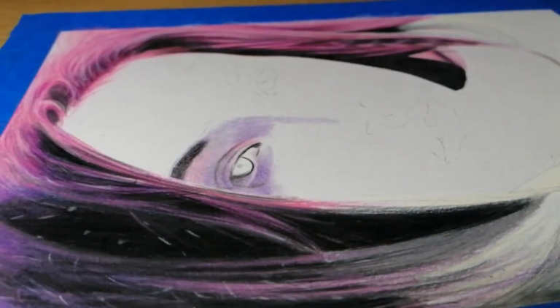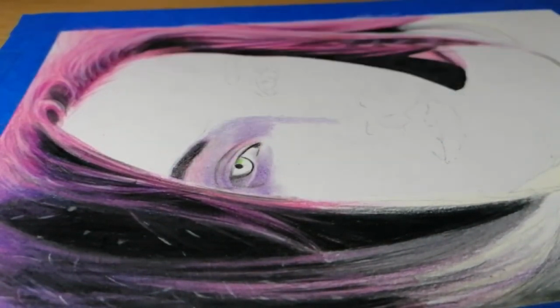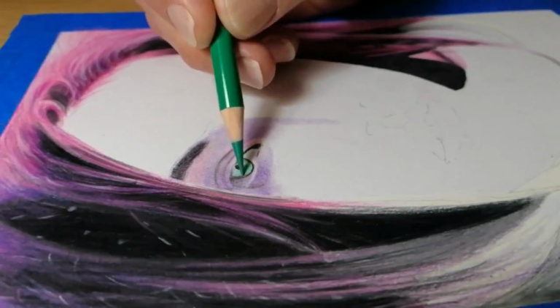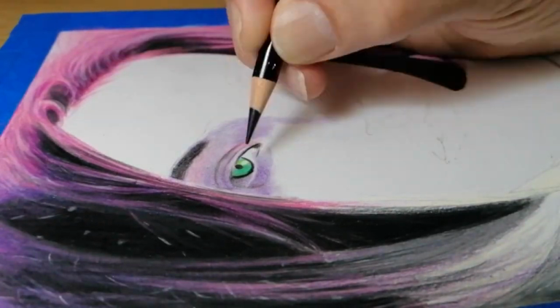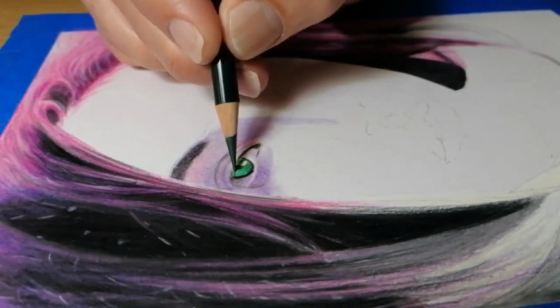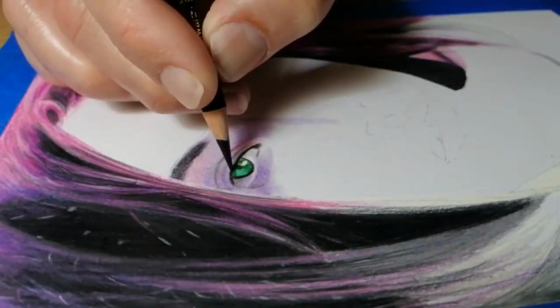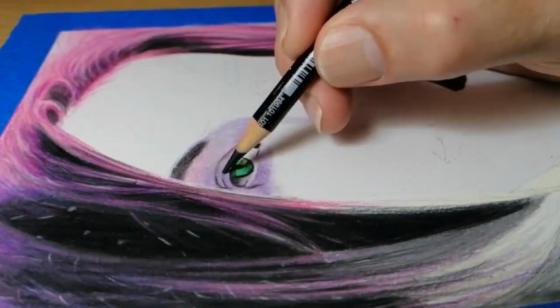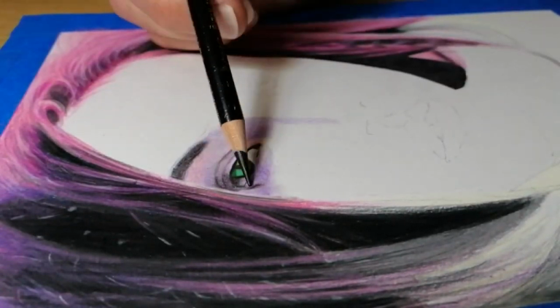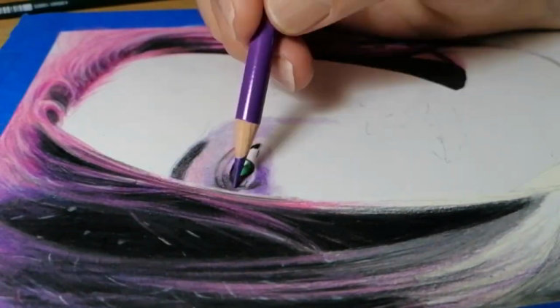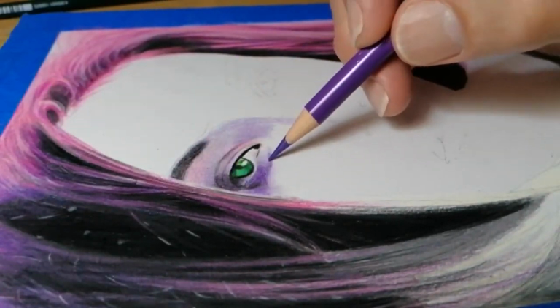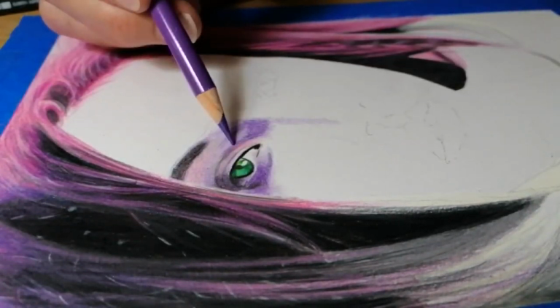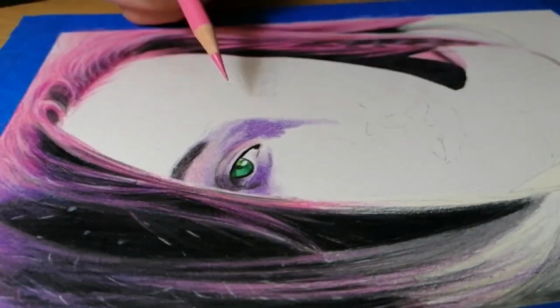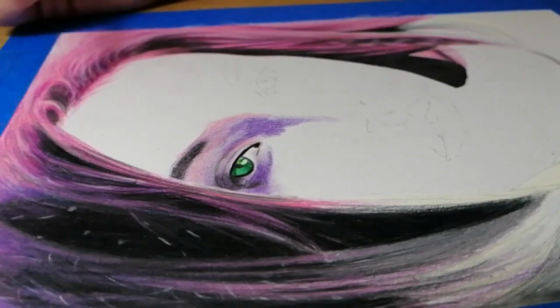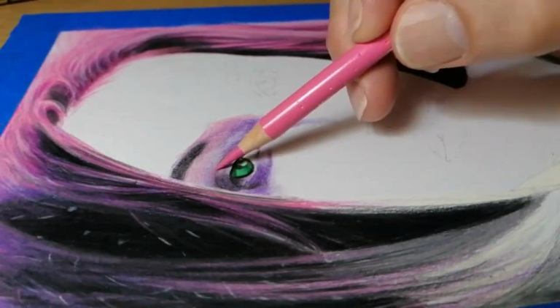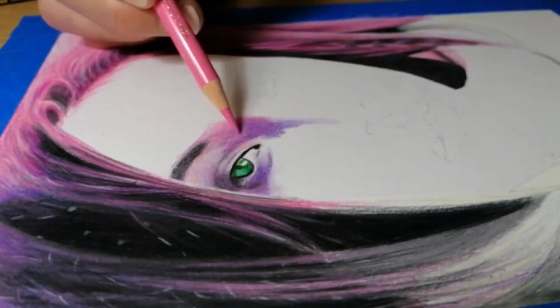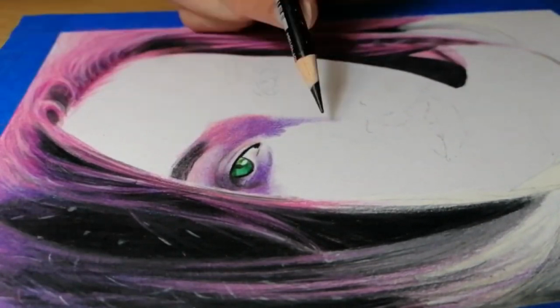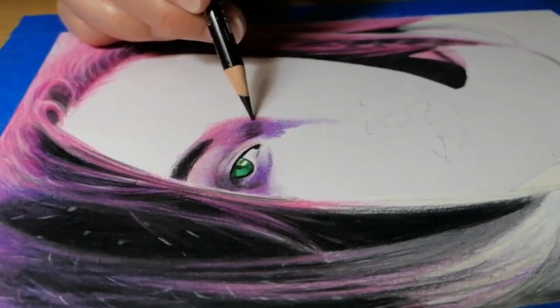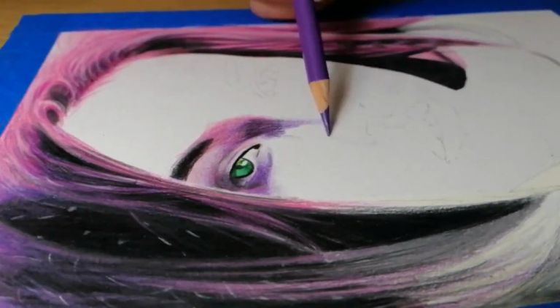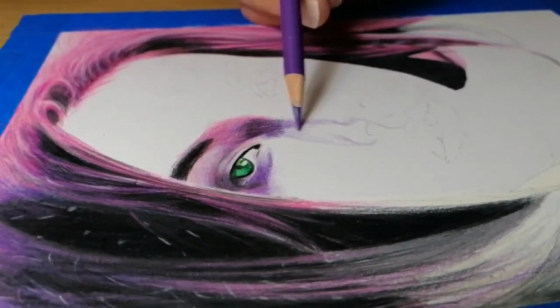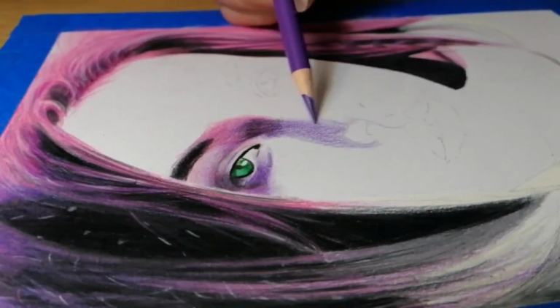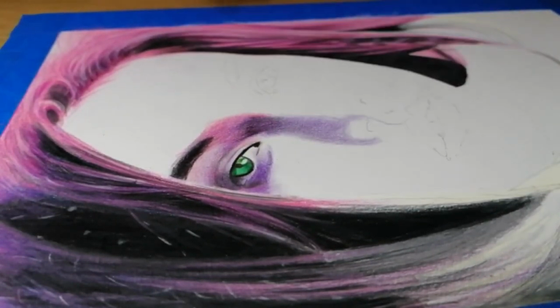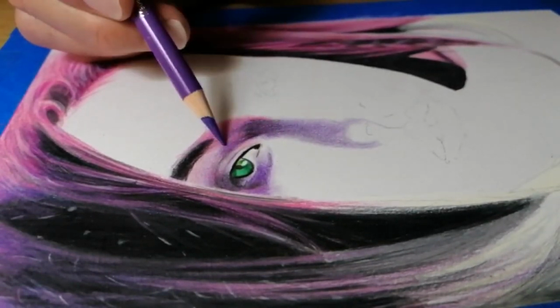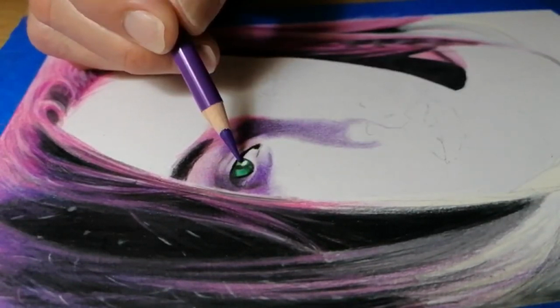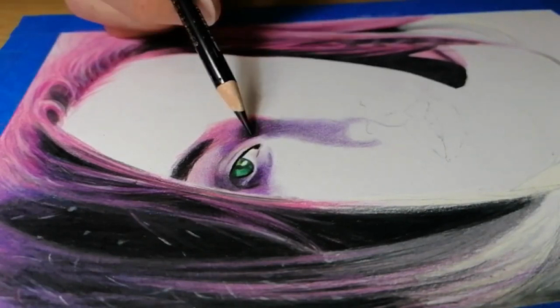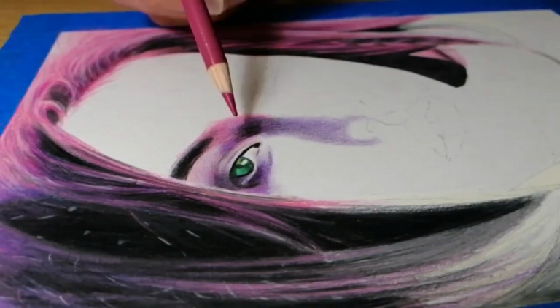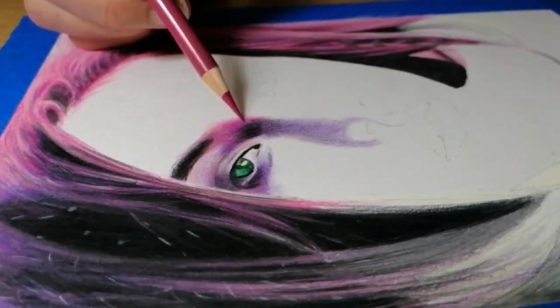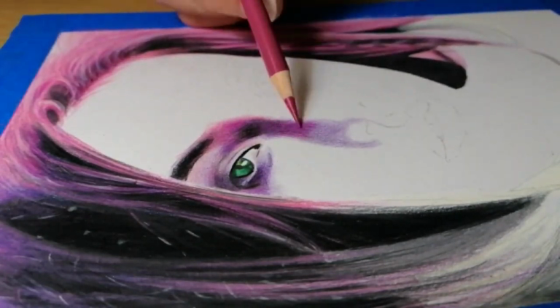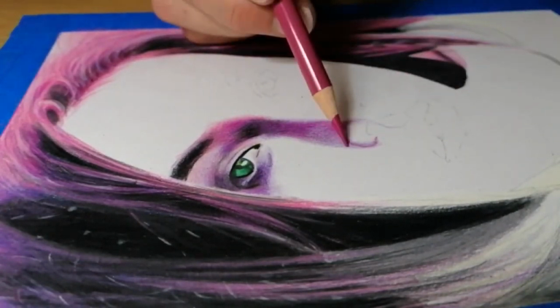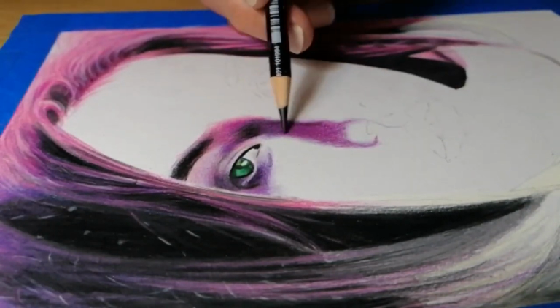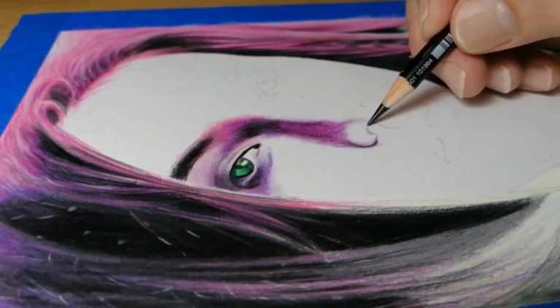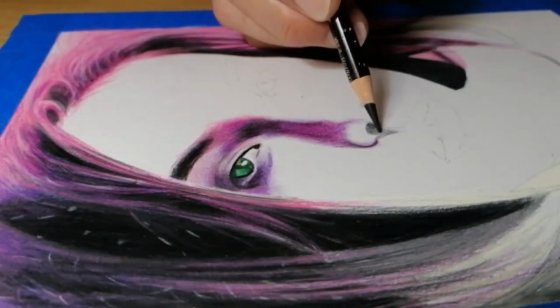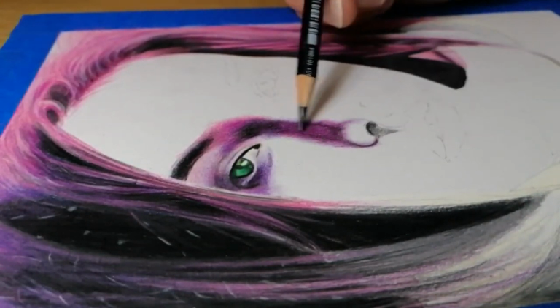So onto my drawing — I start off by working on a section at a time. Using my lightest colours, I lightly shade in the areas, making sure I do not press hard on my pencils and blocking sections of colour as an initial base layer.